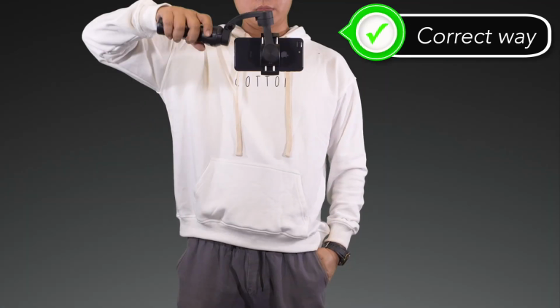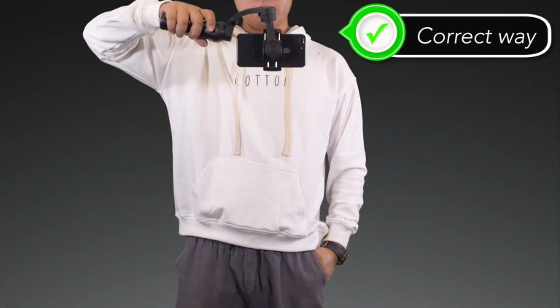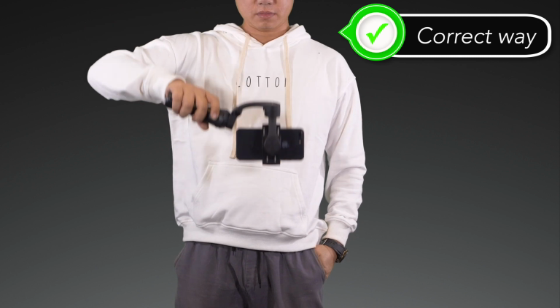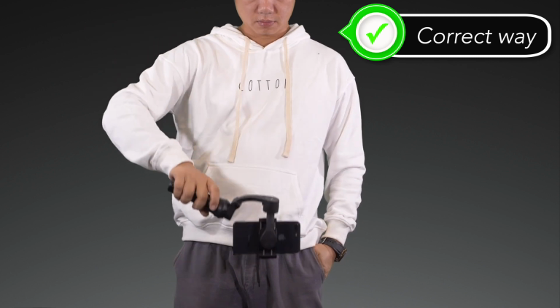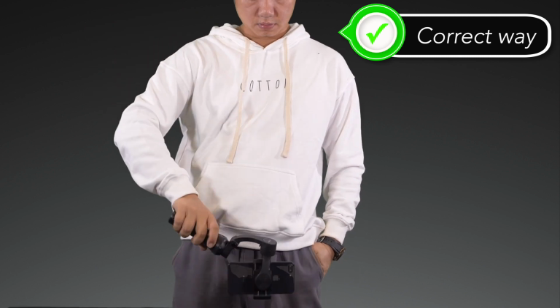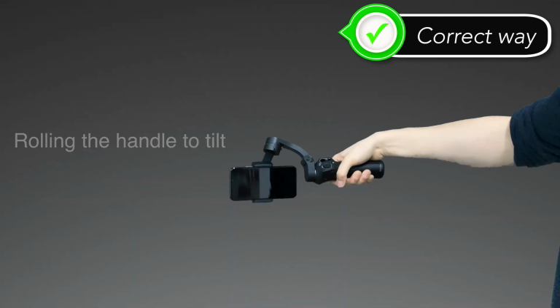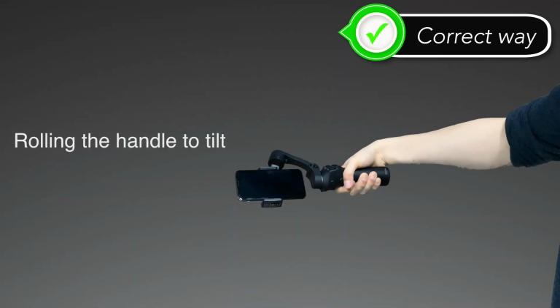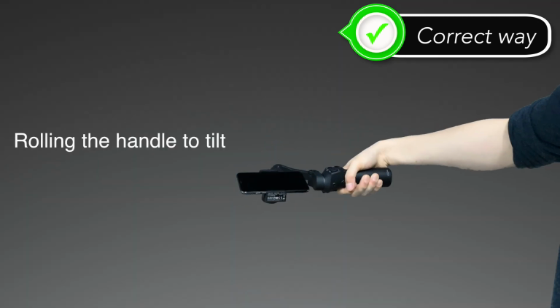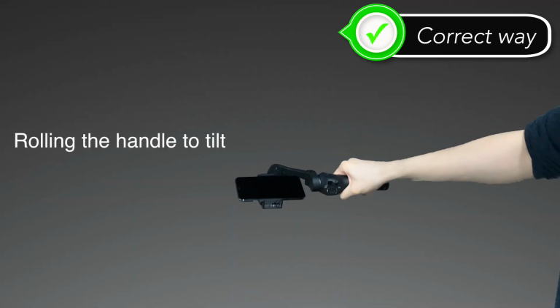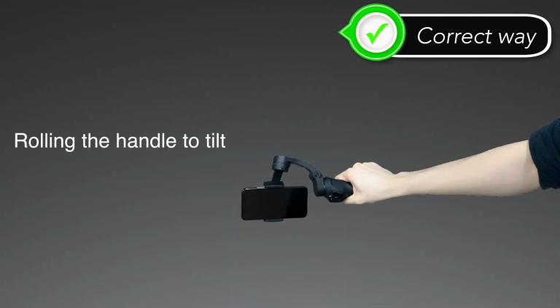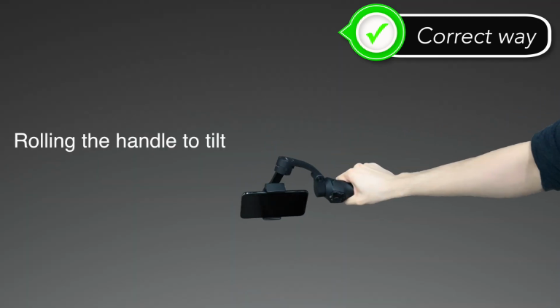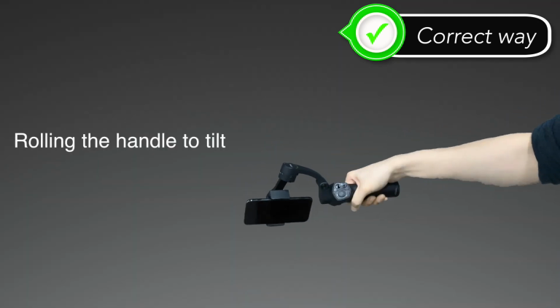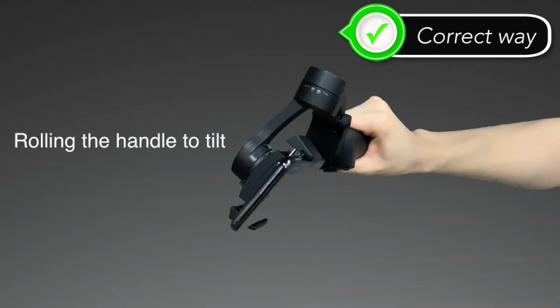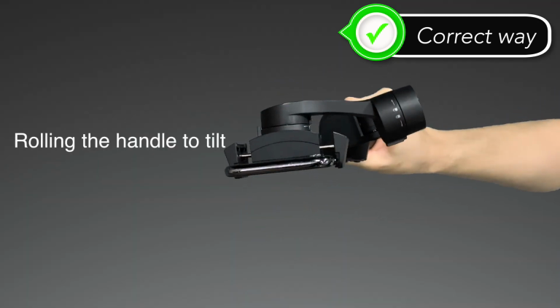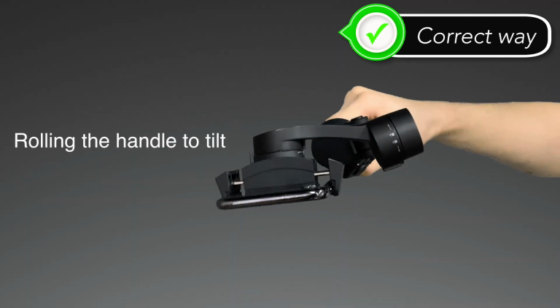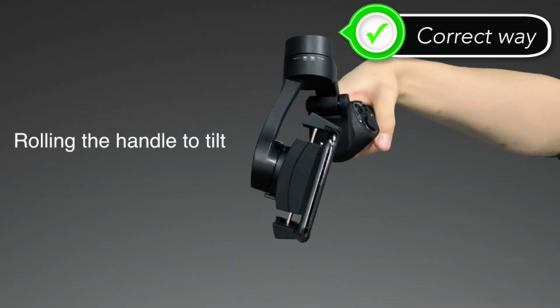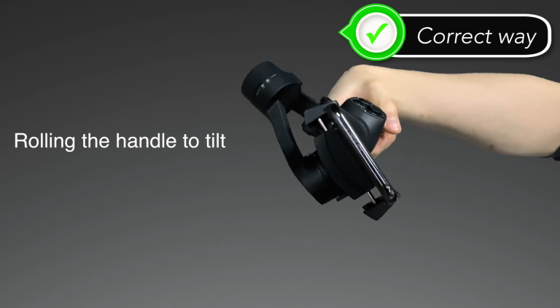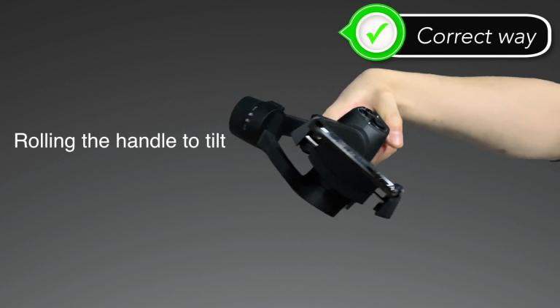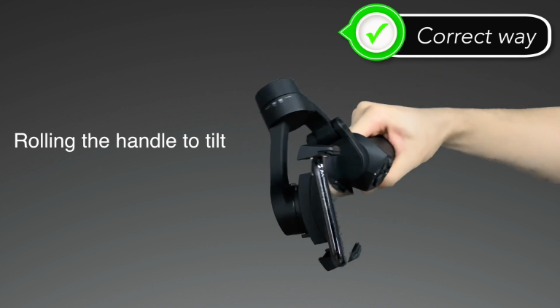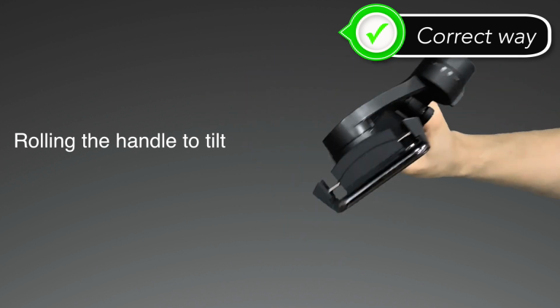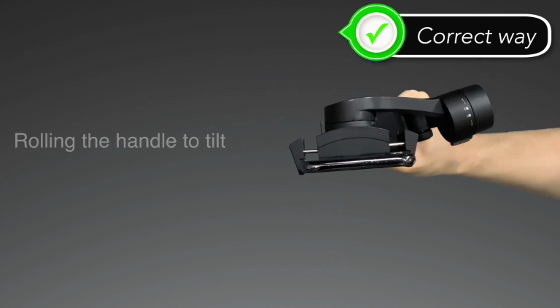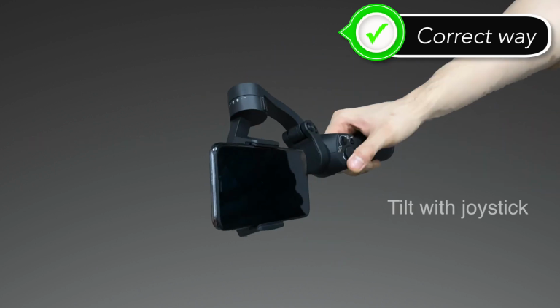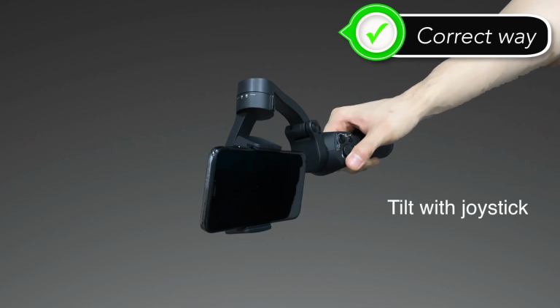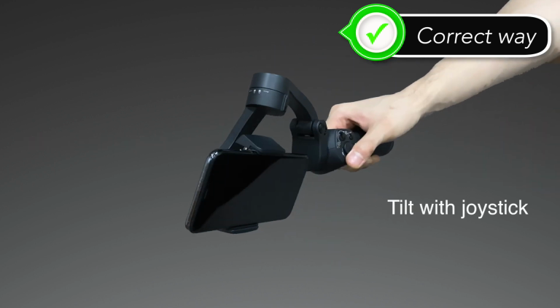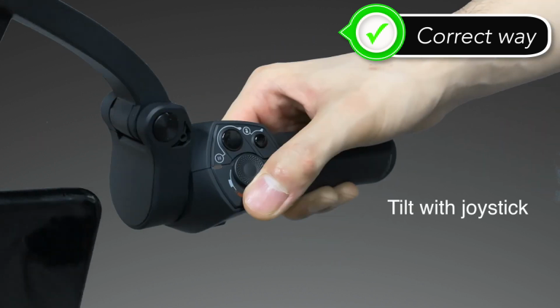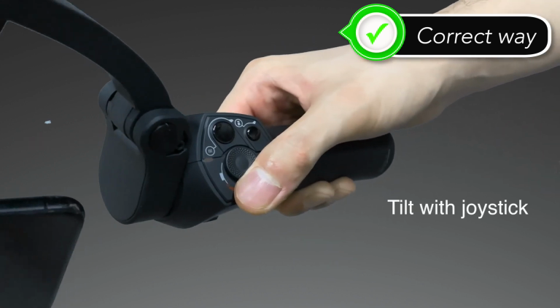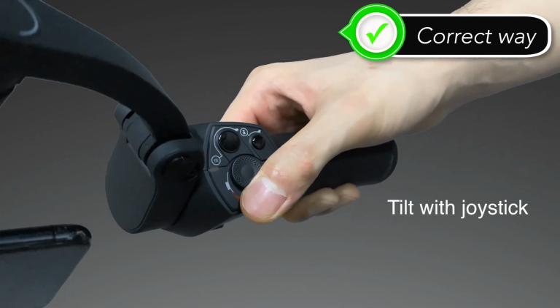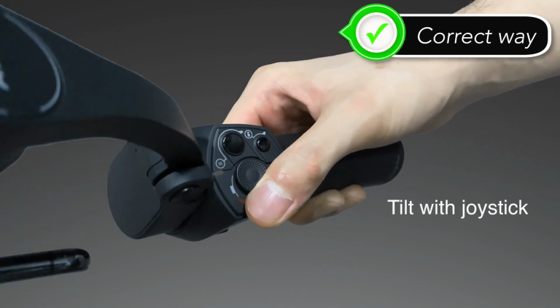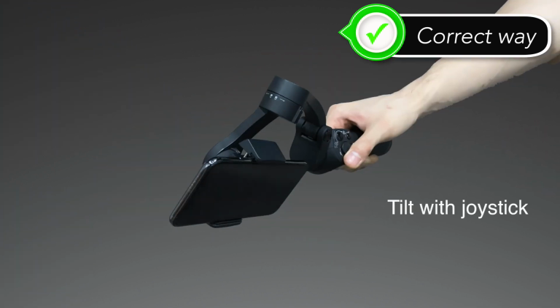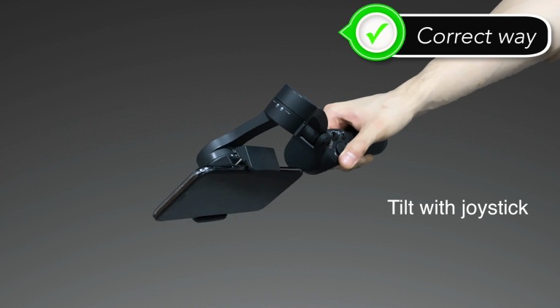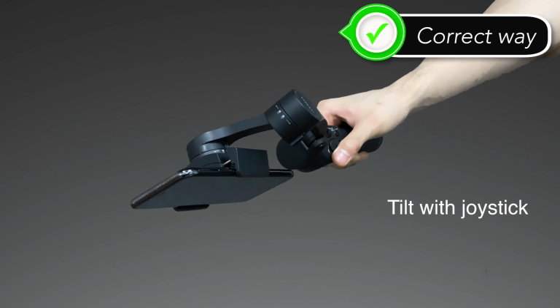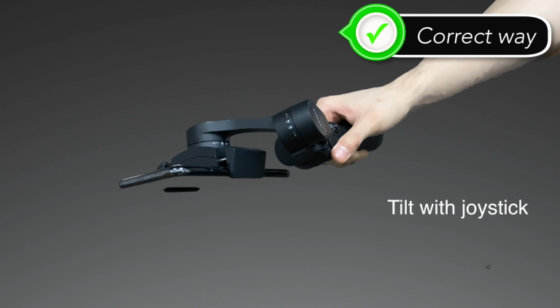Tilt the handle out to the side and you'll be able to freely adjust the angle by rolling the handle forward and back. You will also be able to use the joystick to adjust the angle as well.